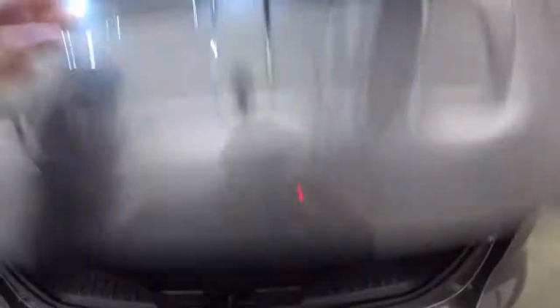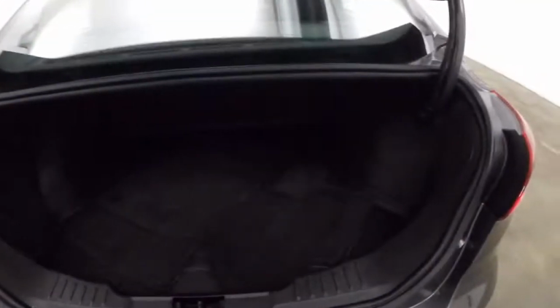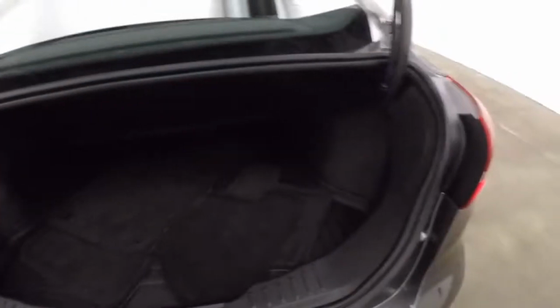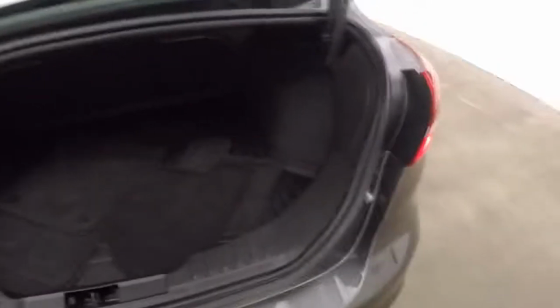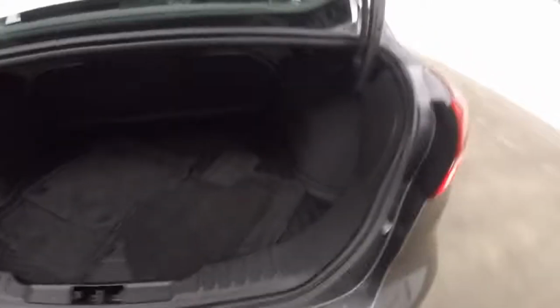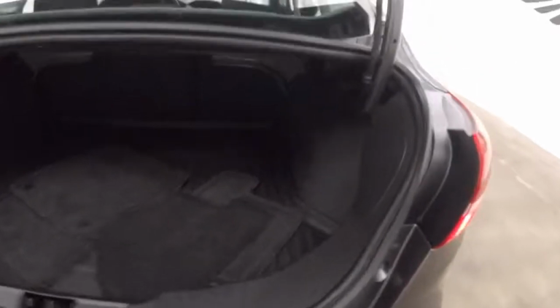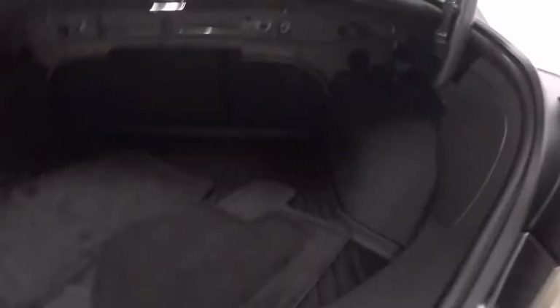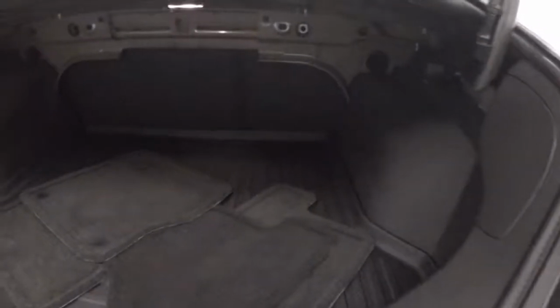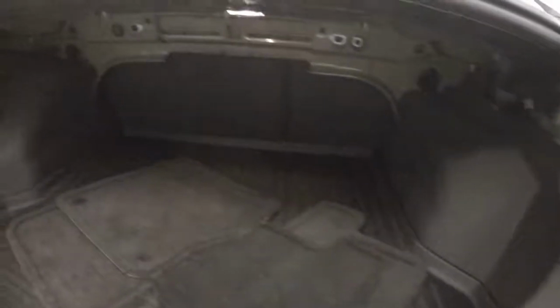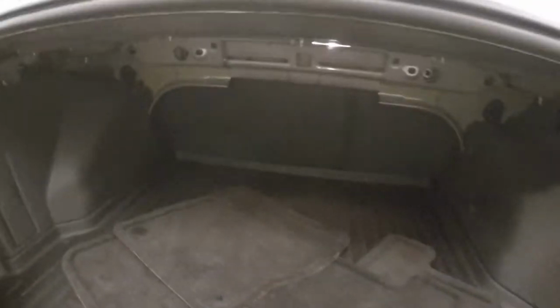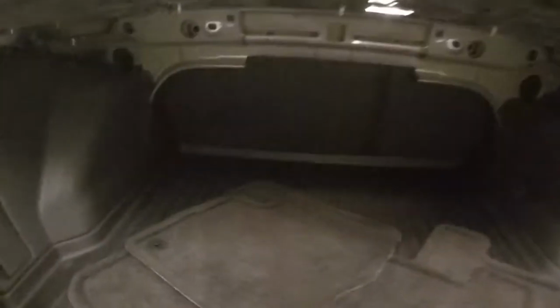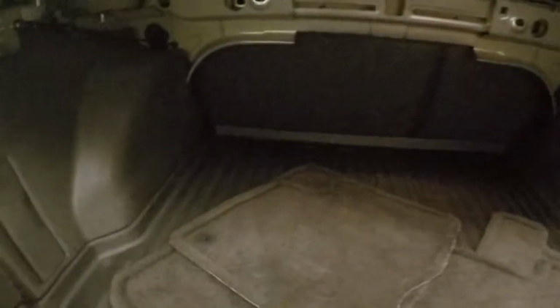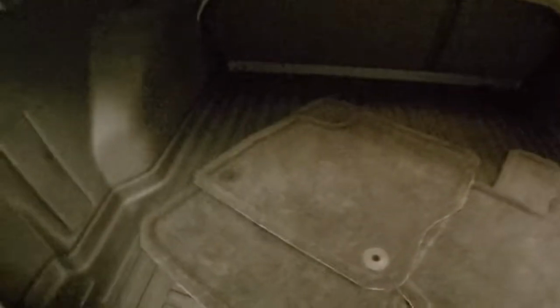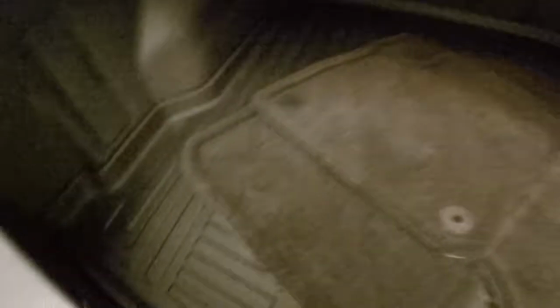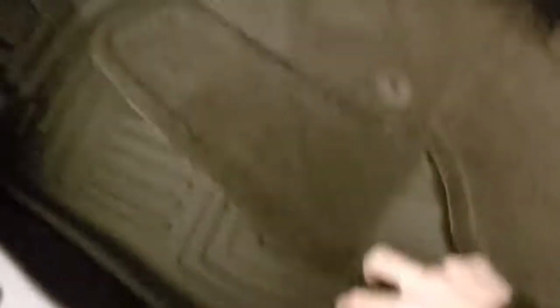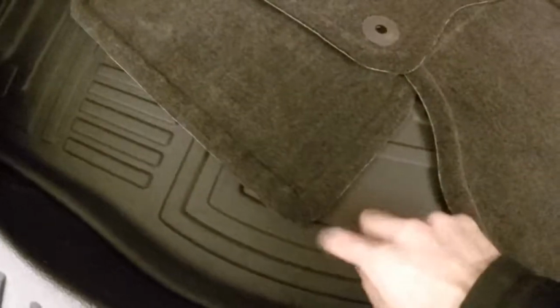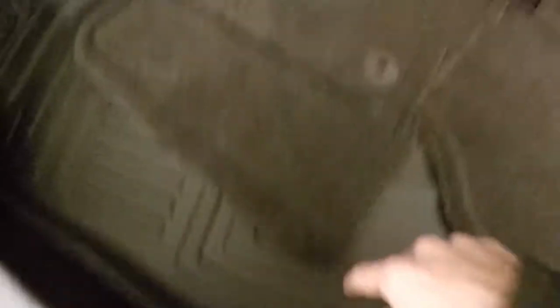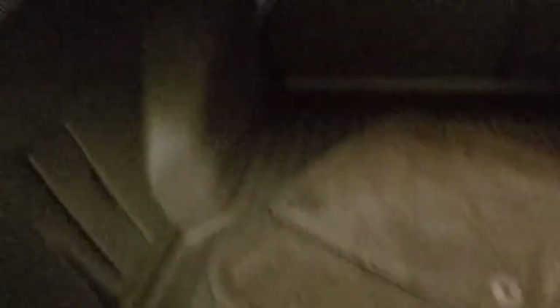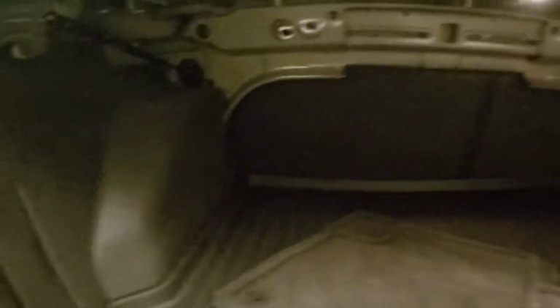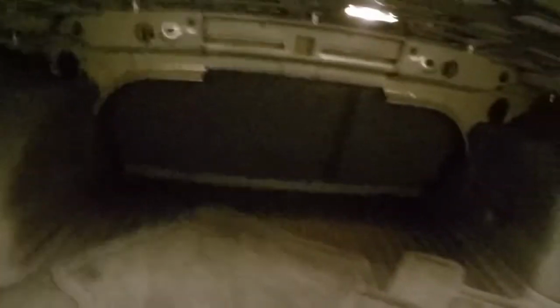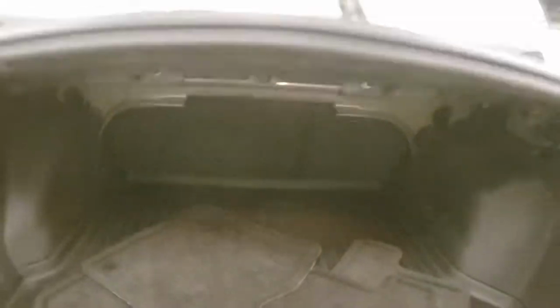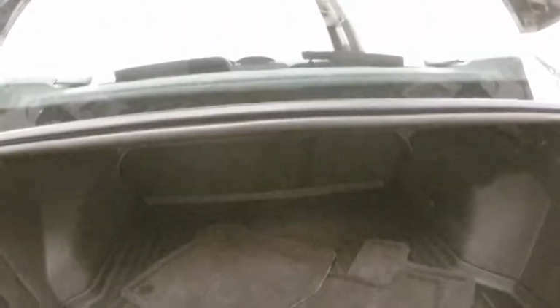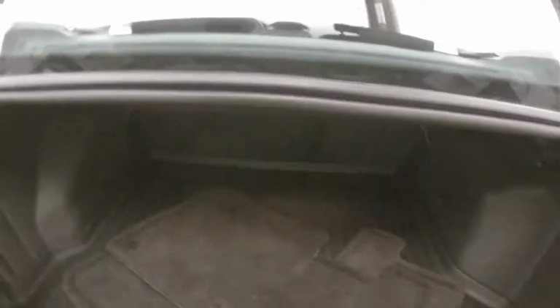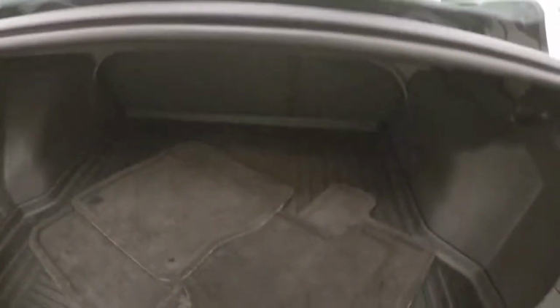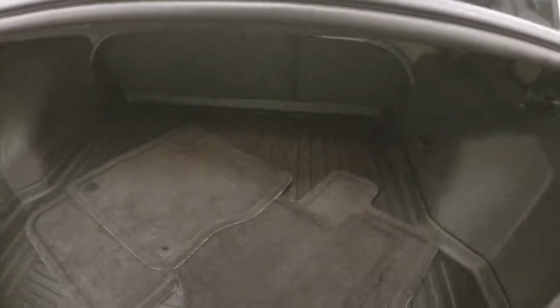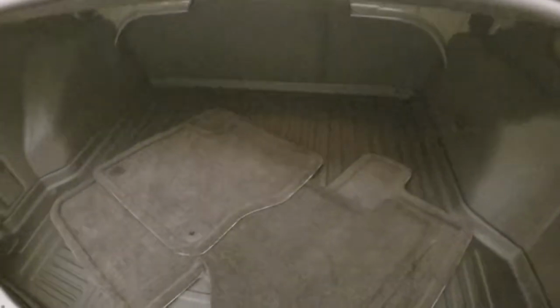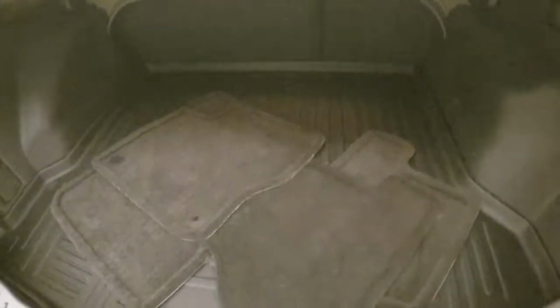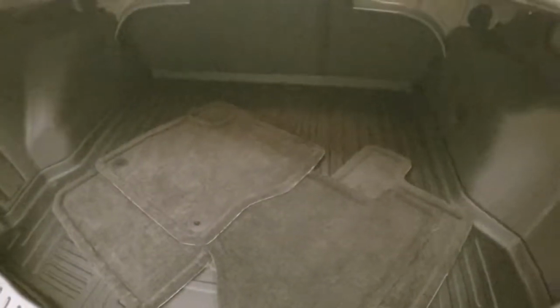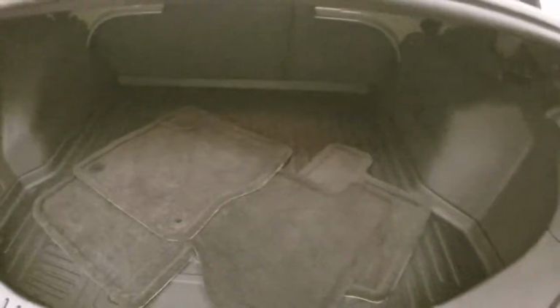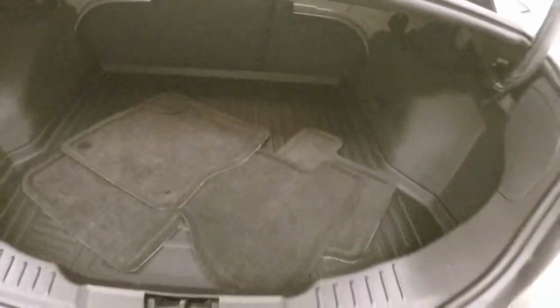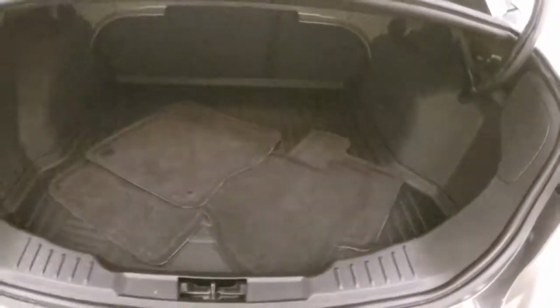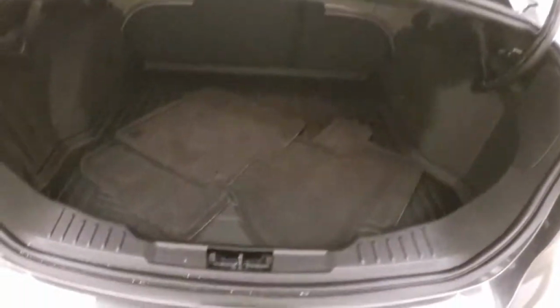Look in the trunk. Plenty of space. Nice rubber mat down to make sure any spills or any dirt stays on there — easy to take out and clean.